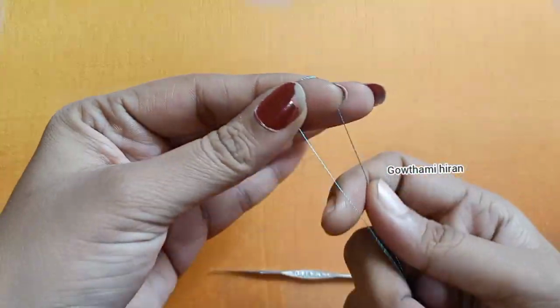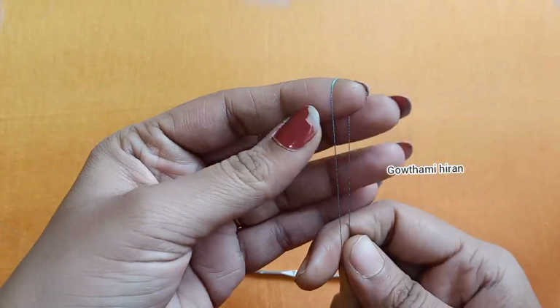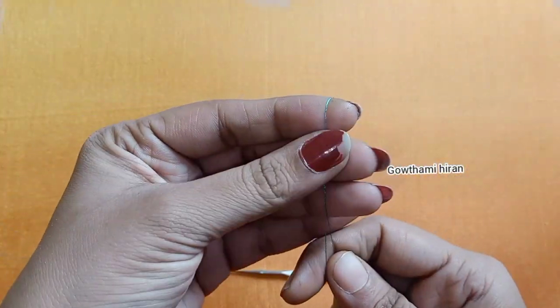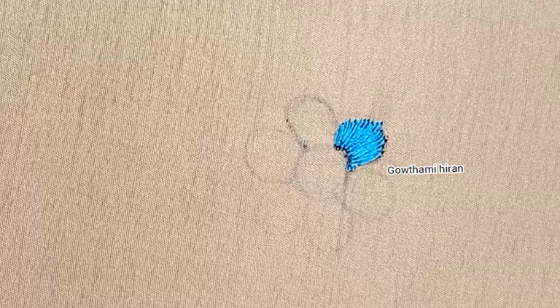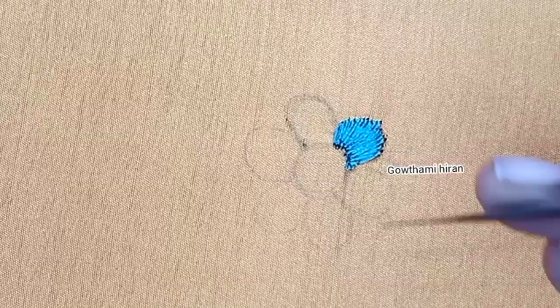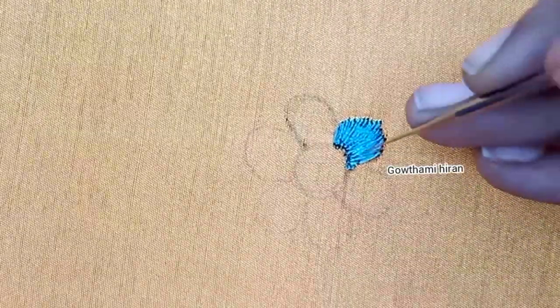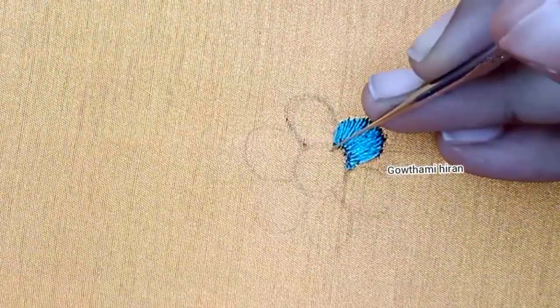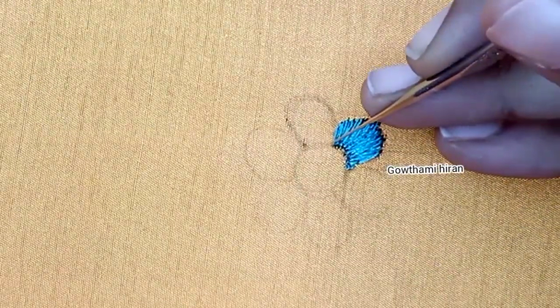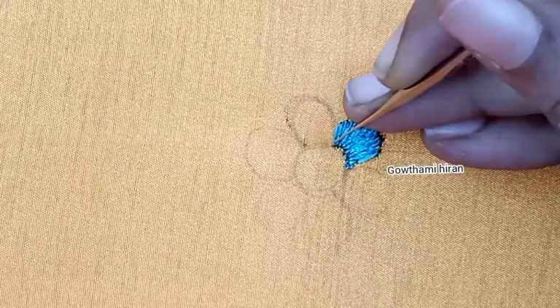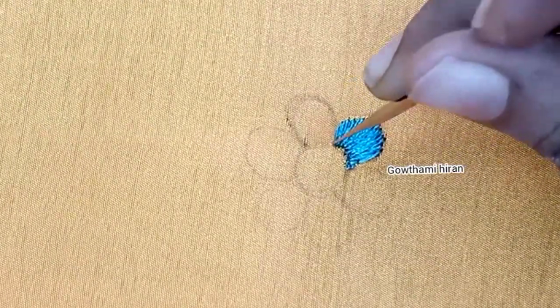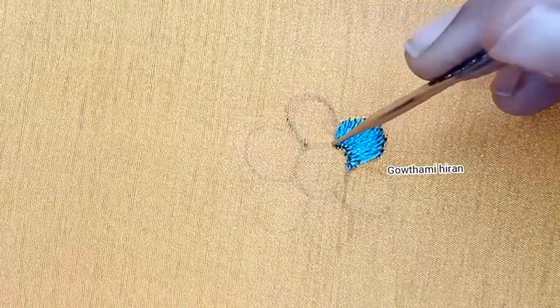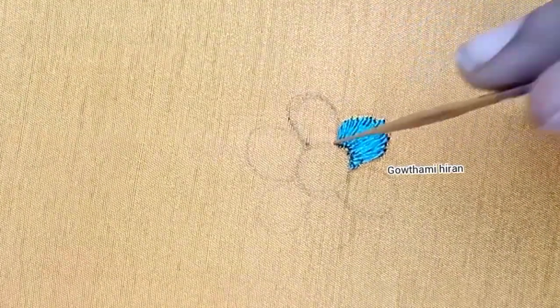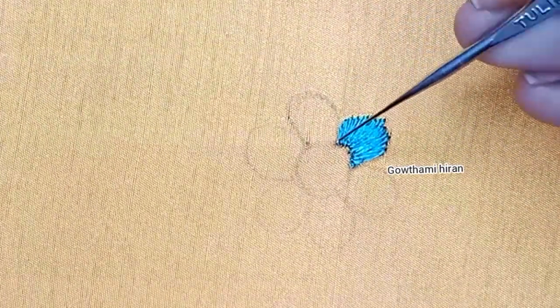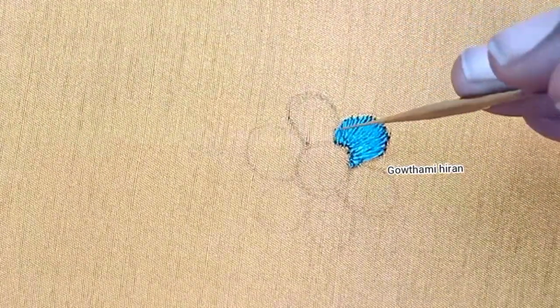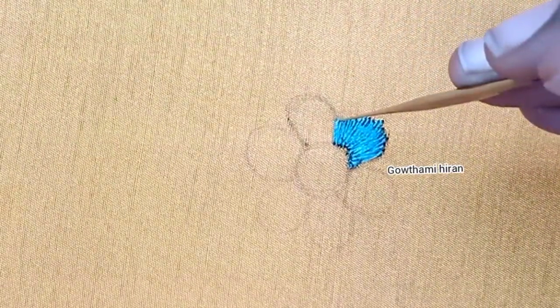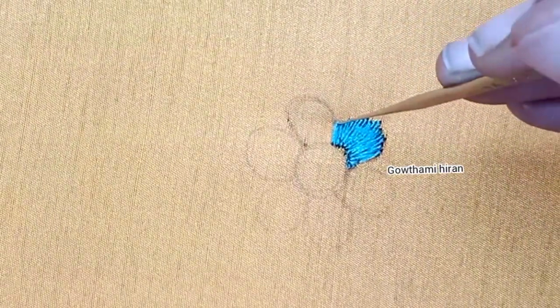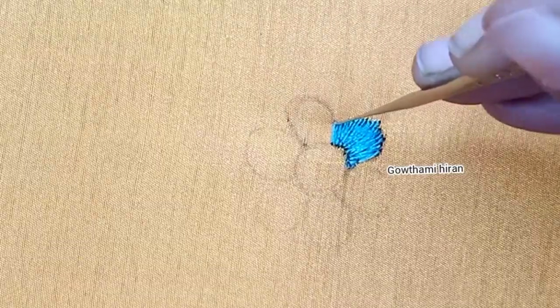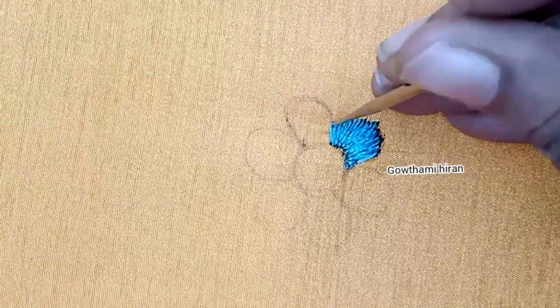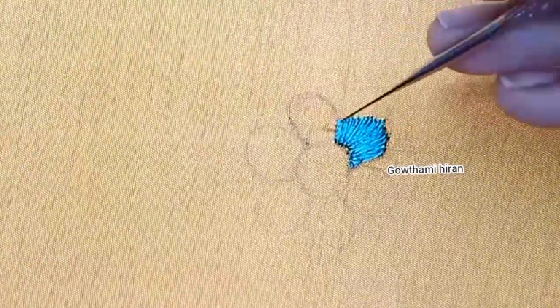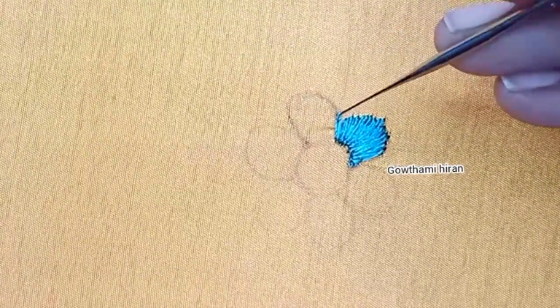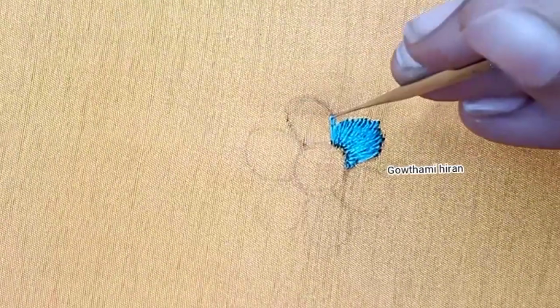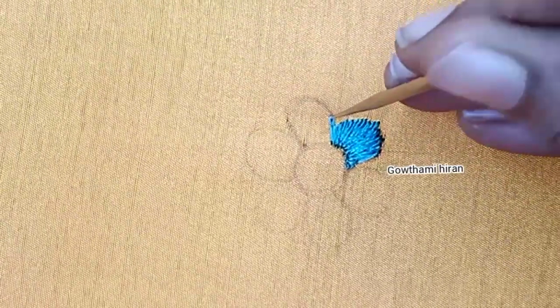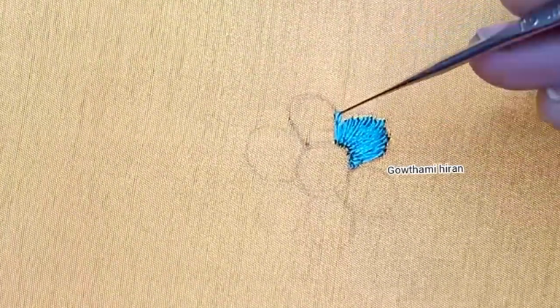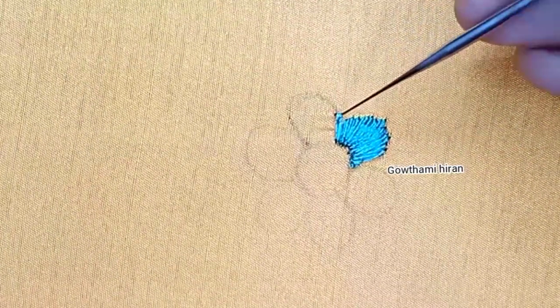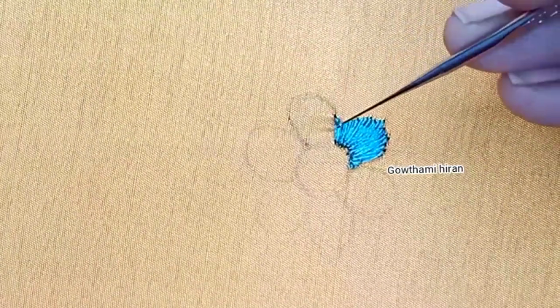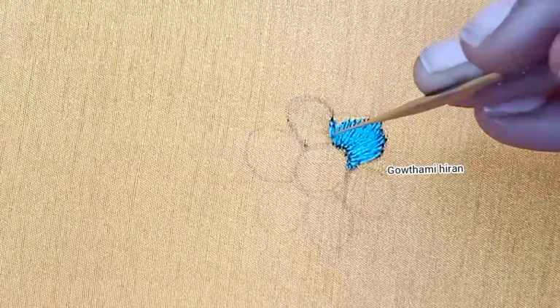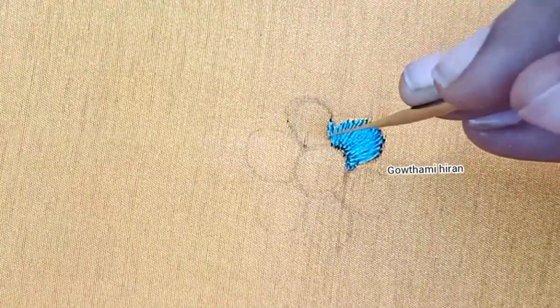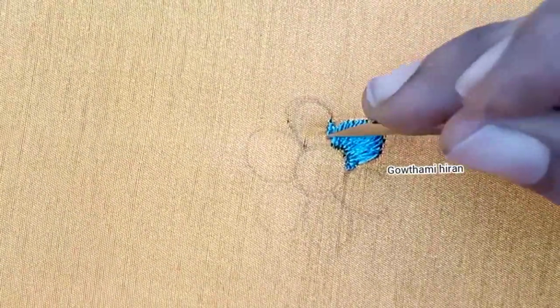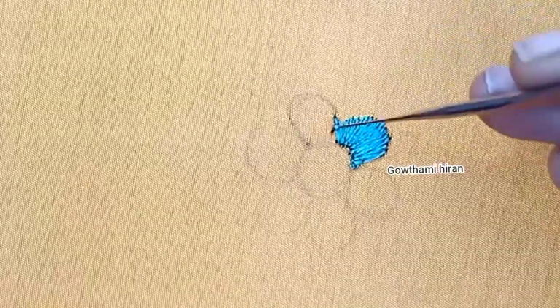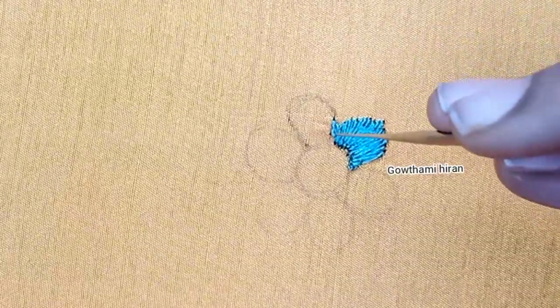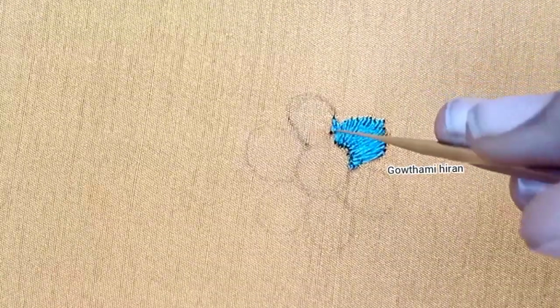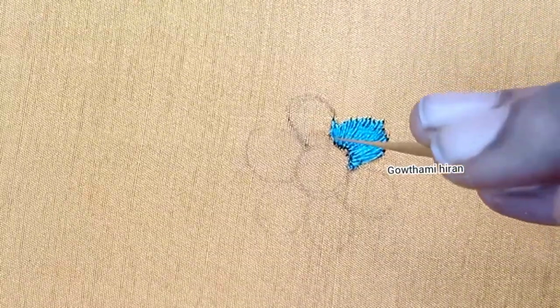I will make a stitch for the third thread. When I am making a stitch, I will make a small stitch. I will make a flower design for the flower.